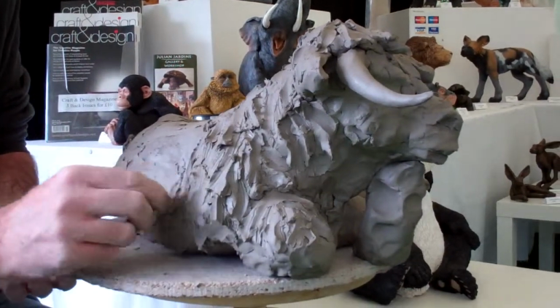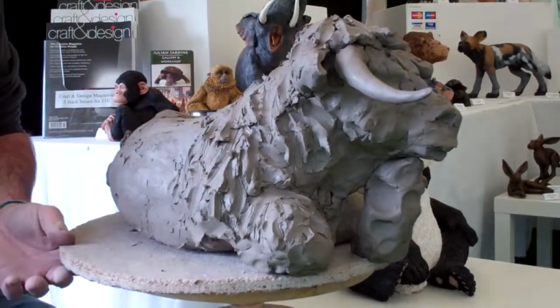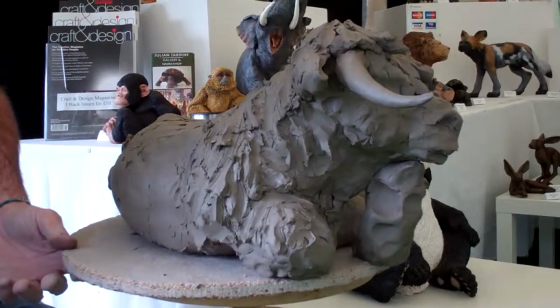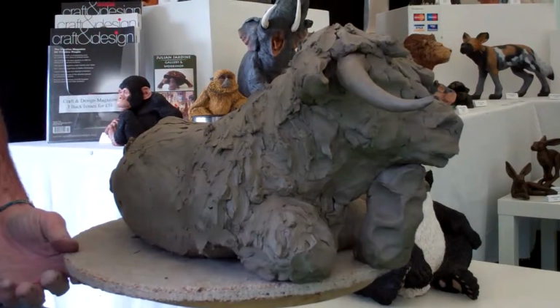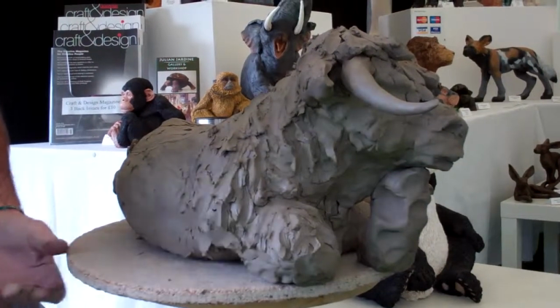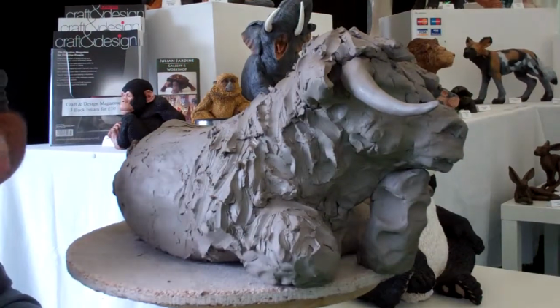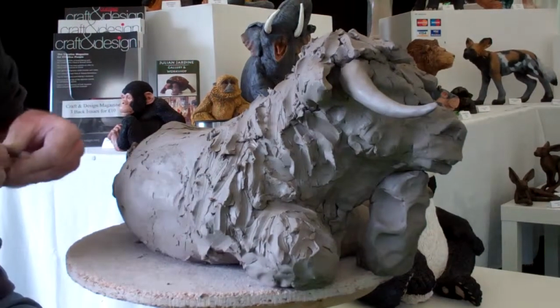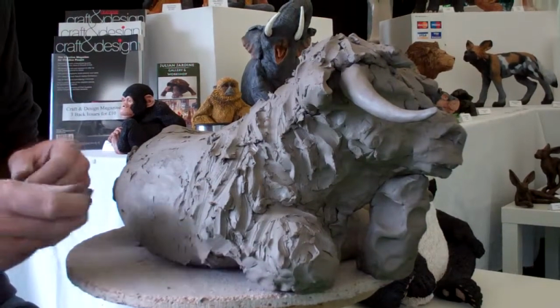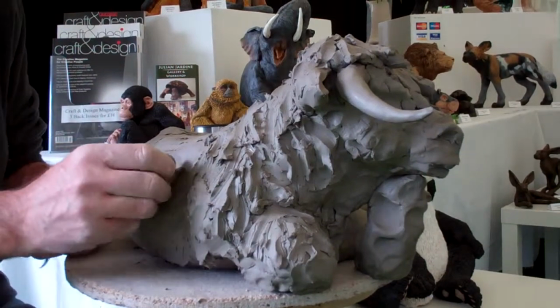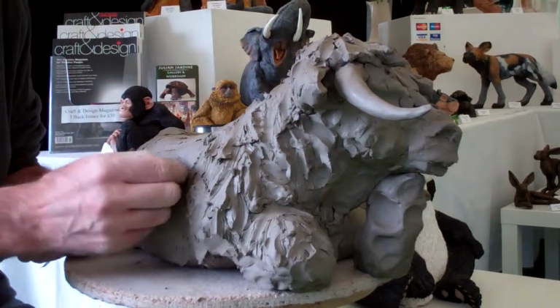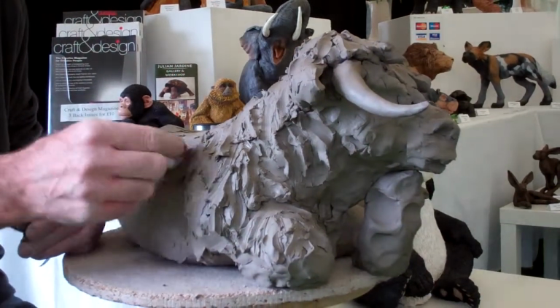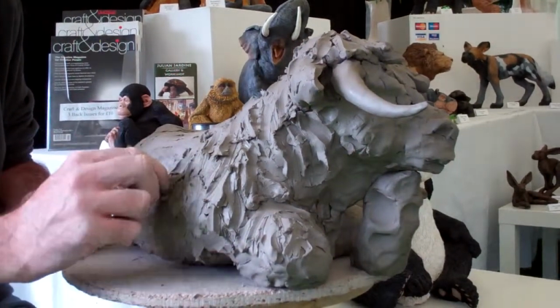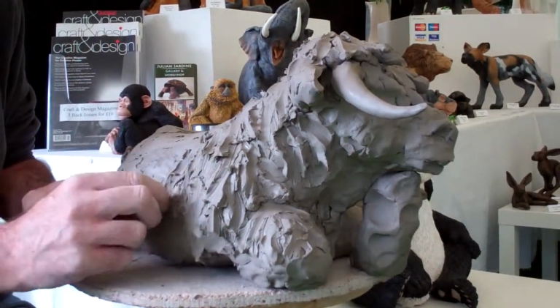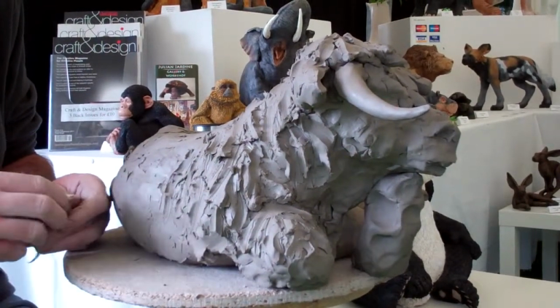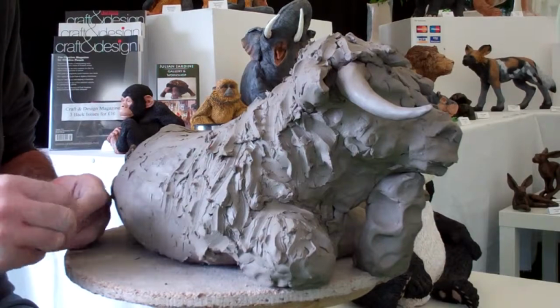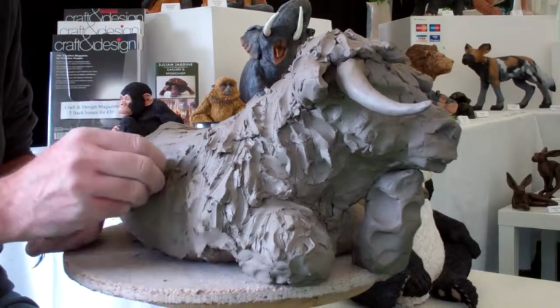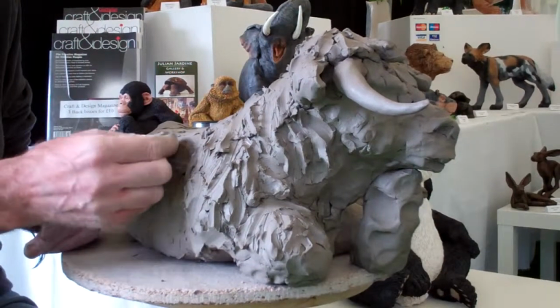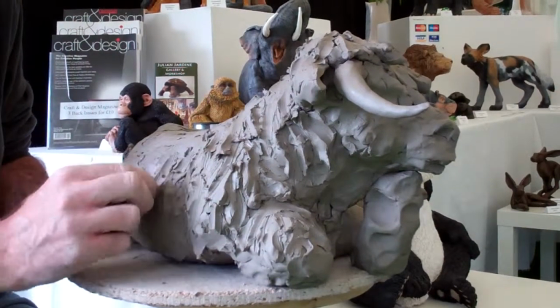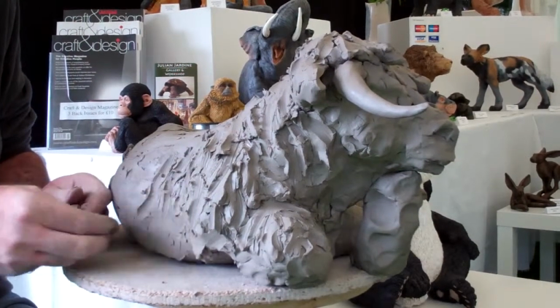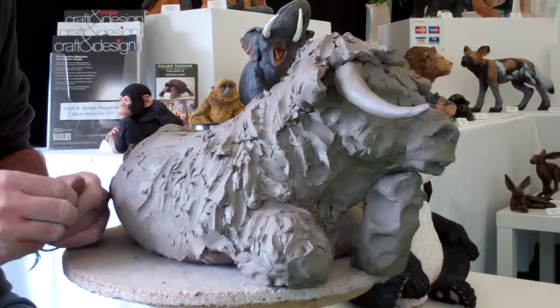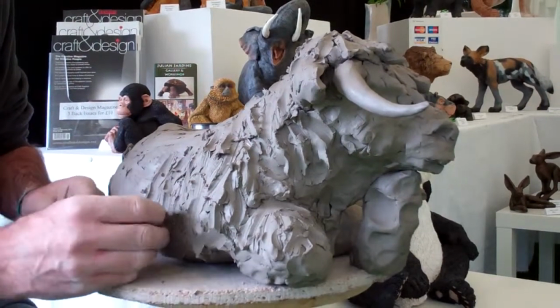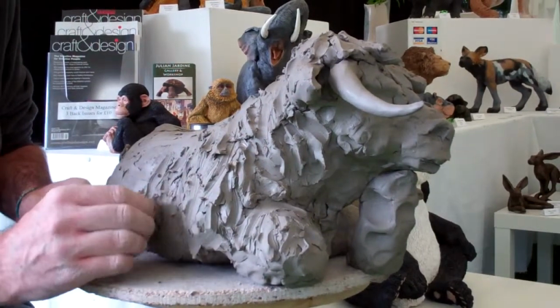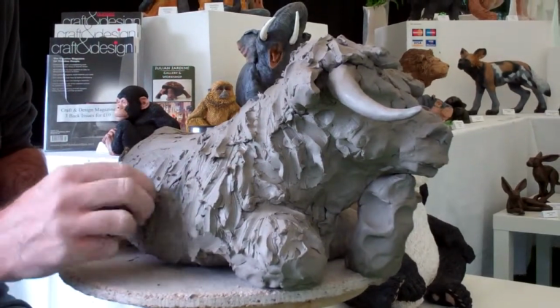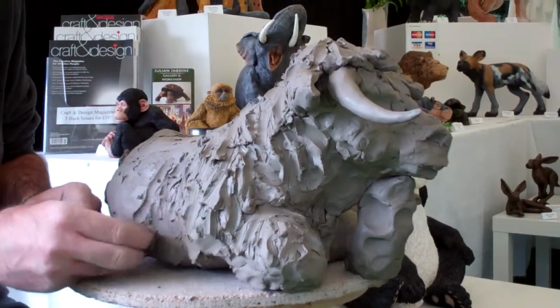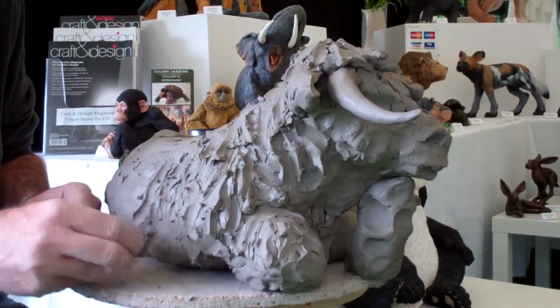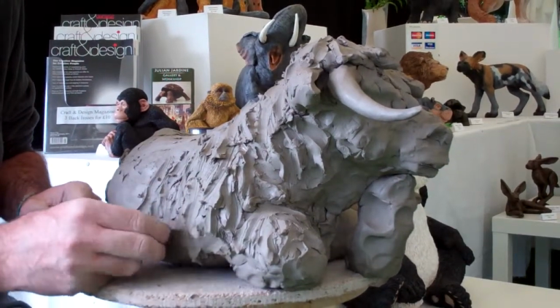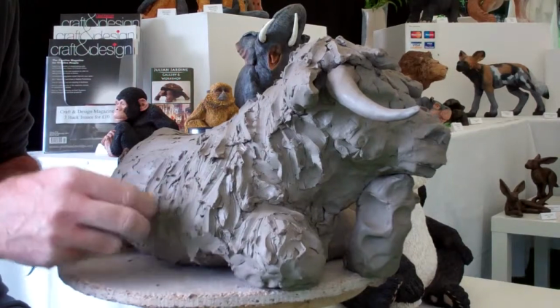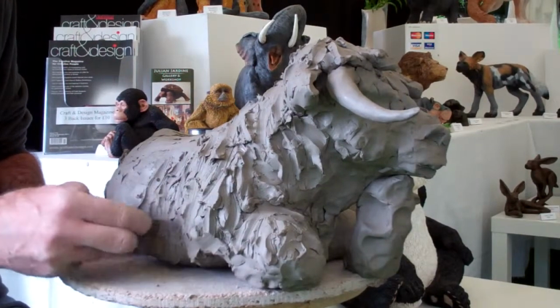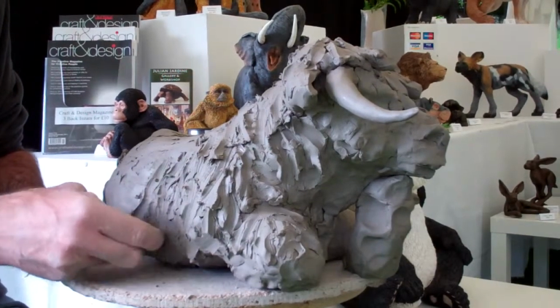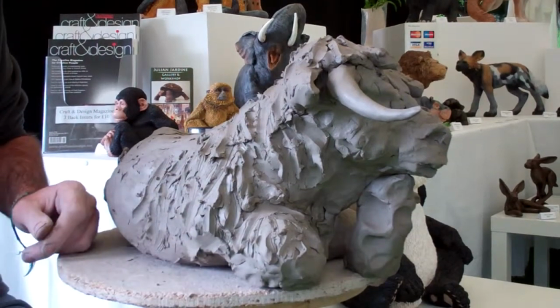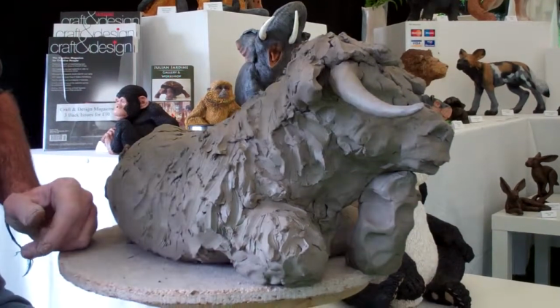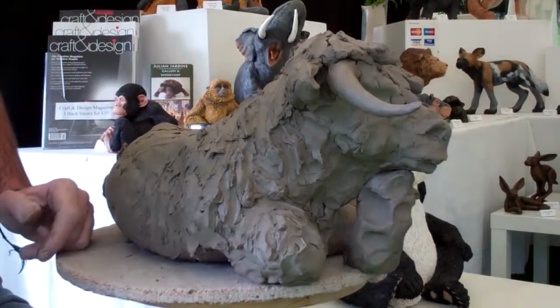A piece like this normally takes several days to make from start to finish. A lot of what I'm doing now is very quick work and it then slows down as I add the final details and tighten up all the modelling.